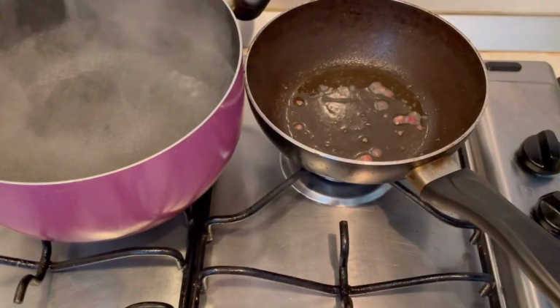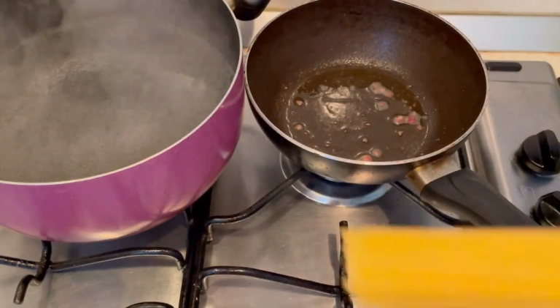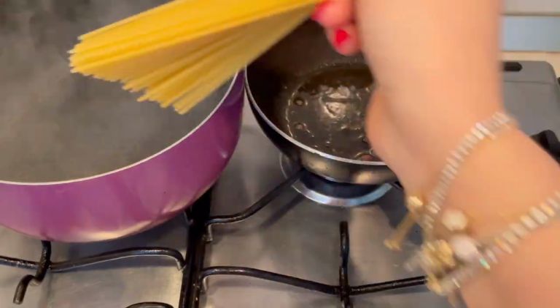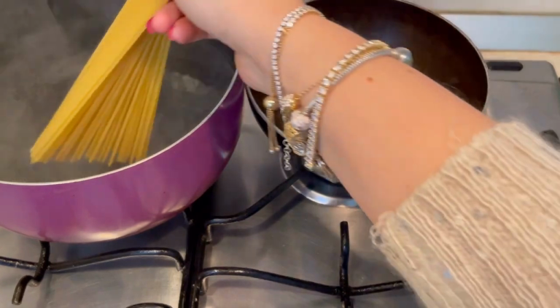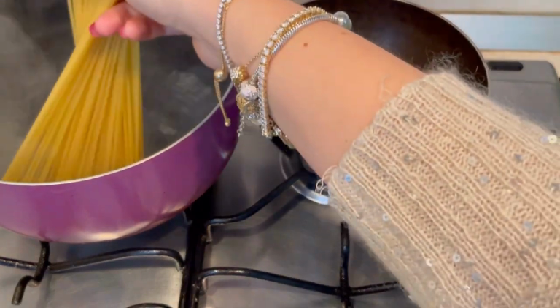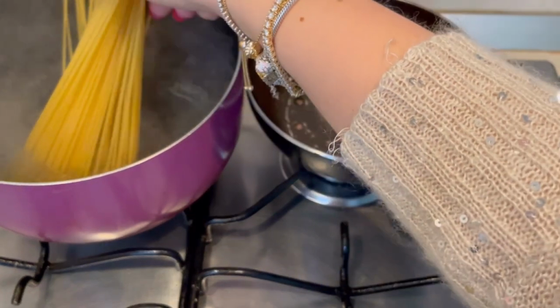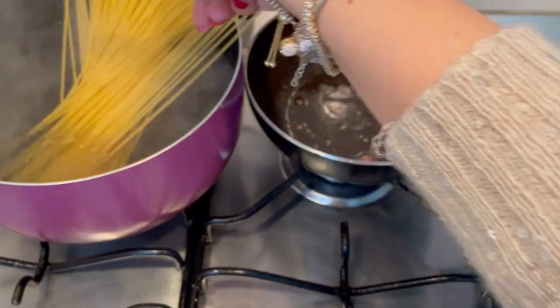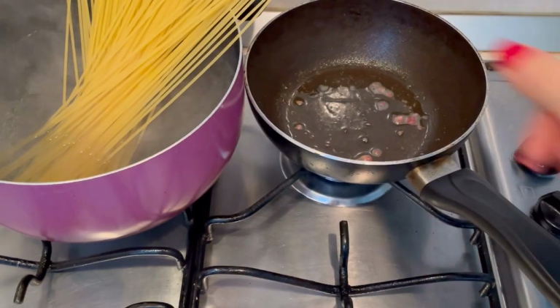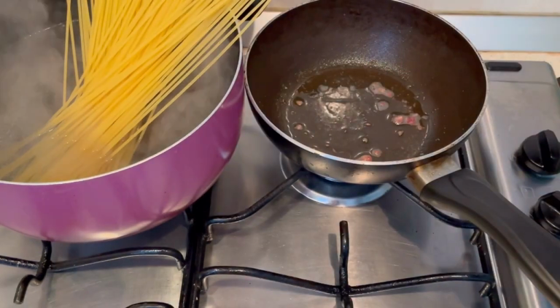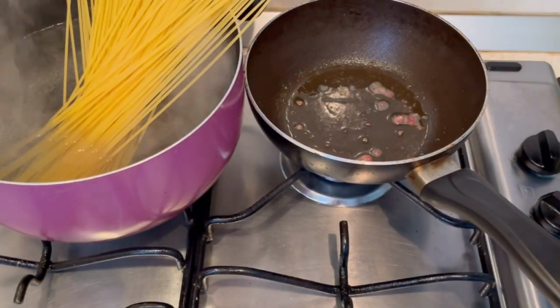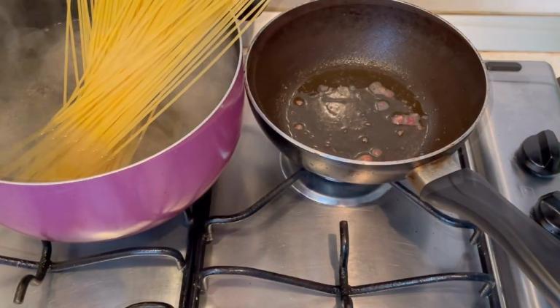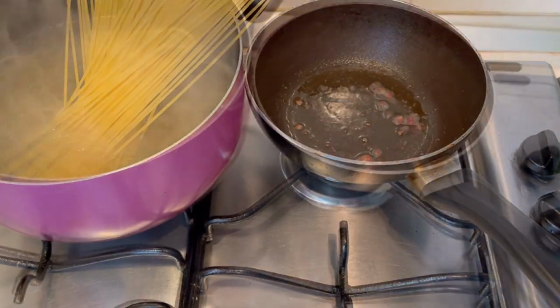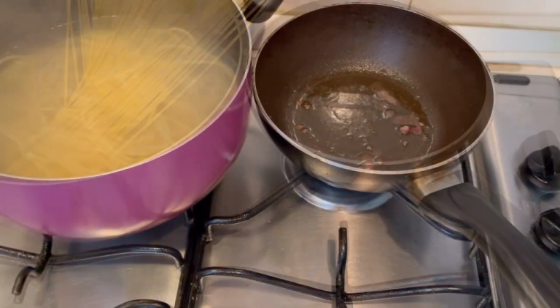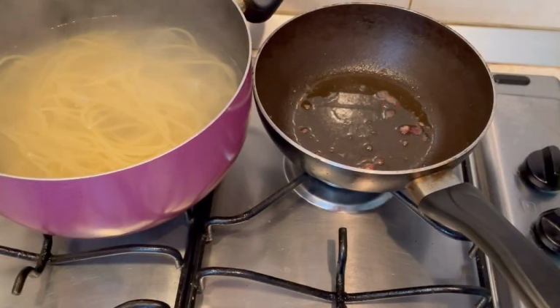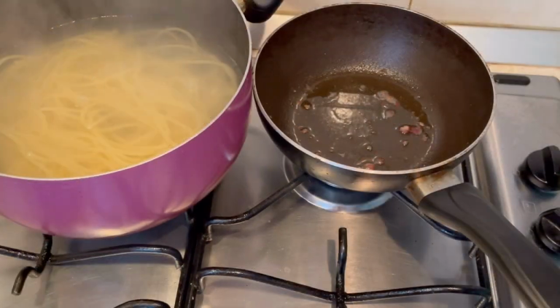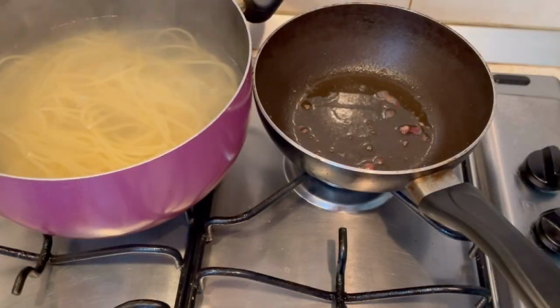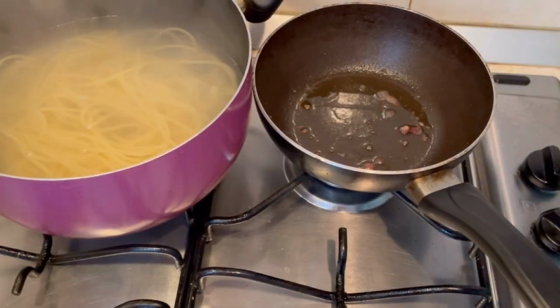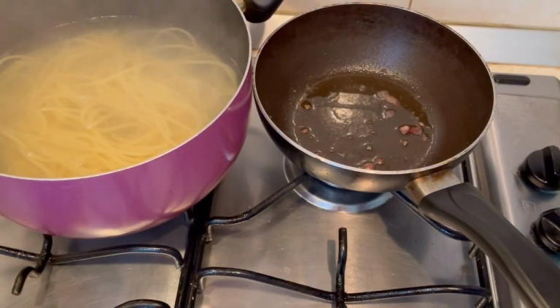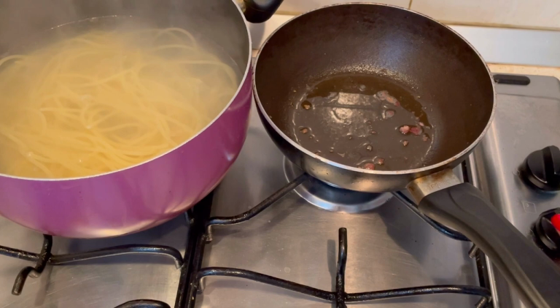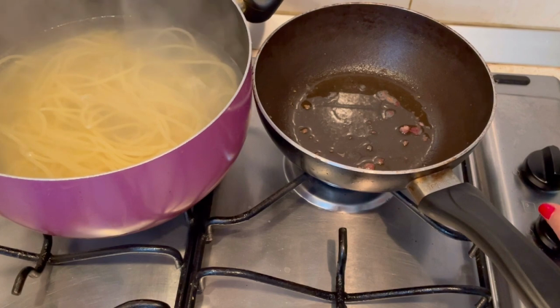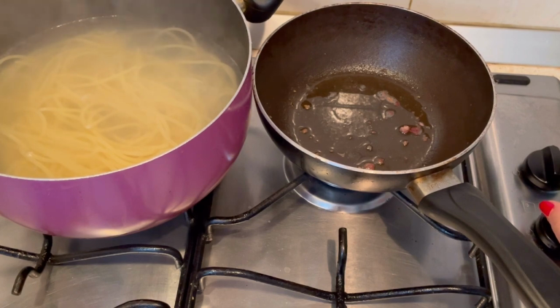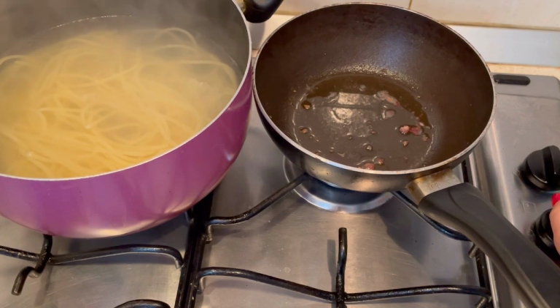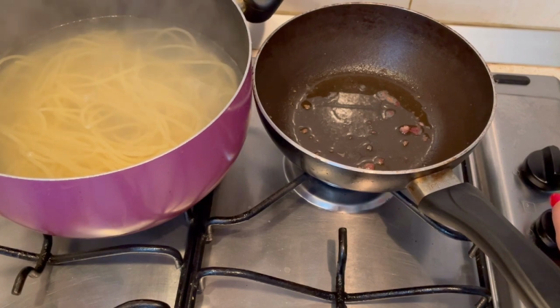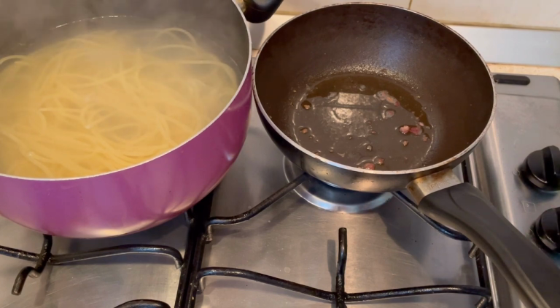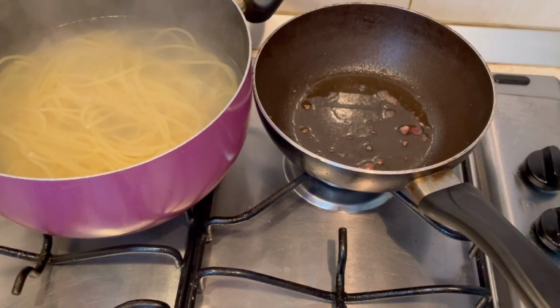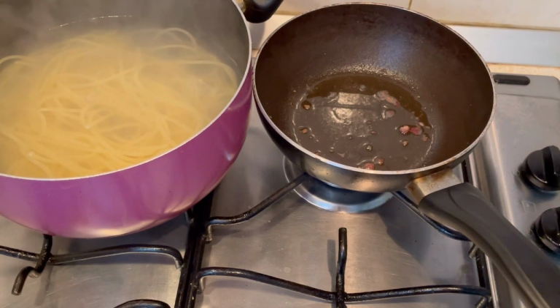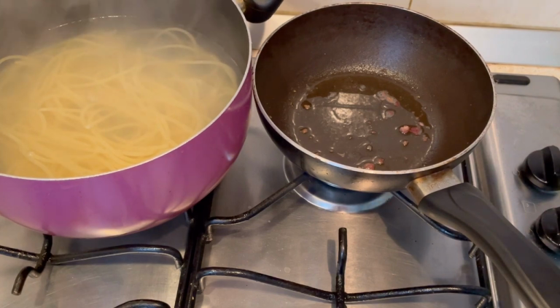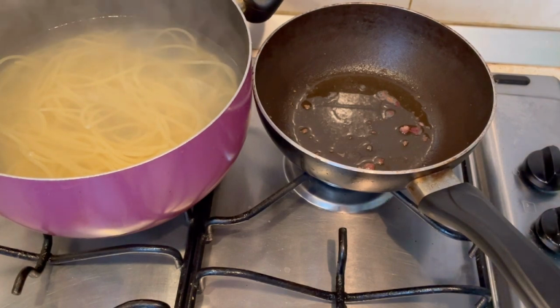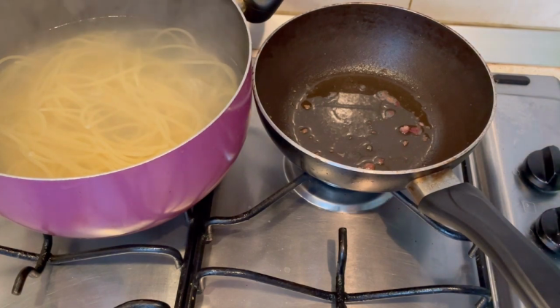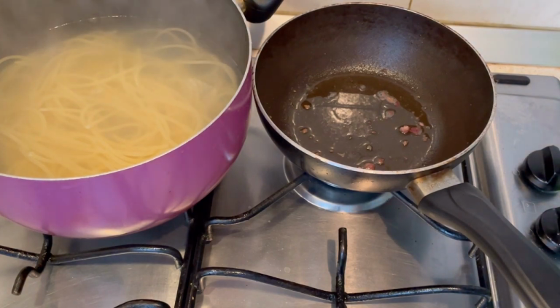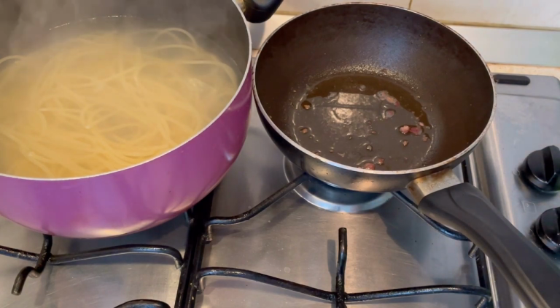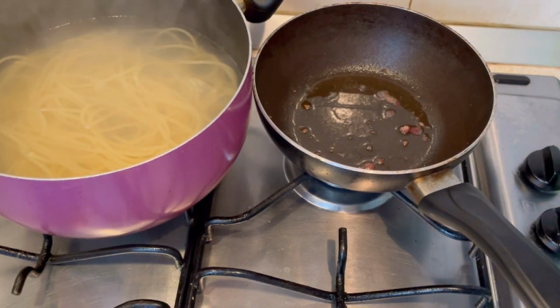When you see water is boiling, add some salt. Cook your pasta. When it's ready, just drain the water, but don't forget to keep some cooking water for later.